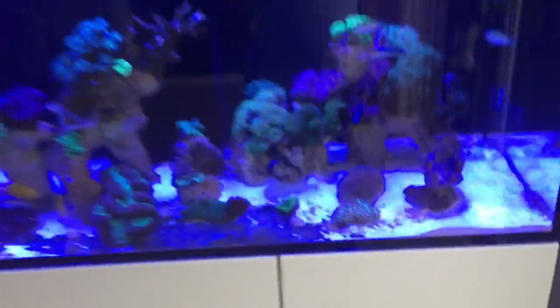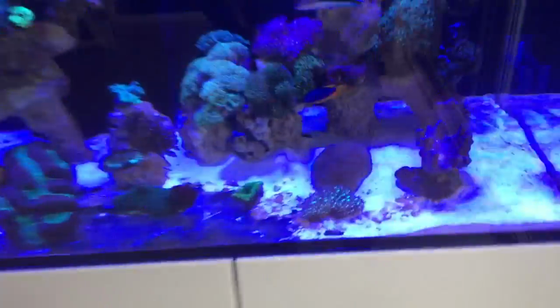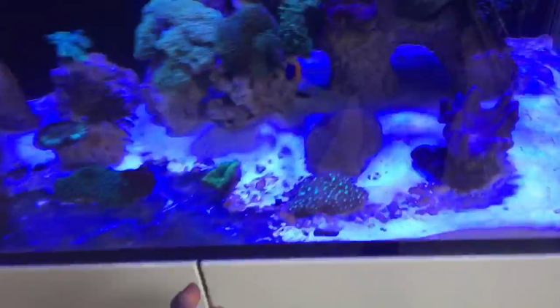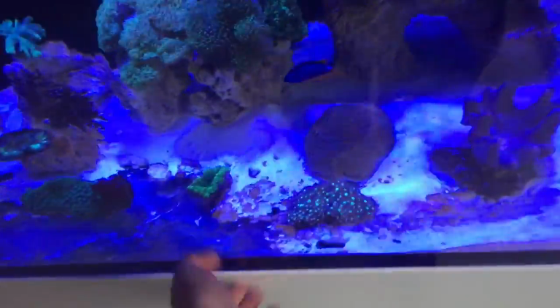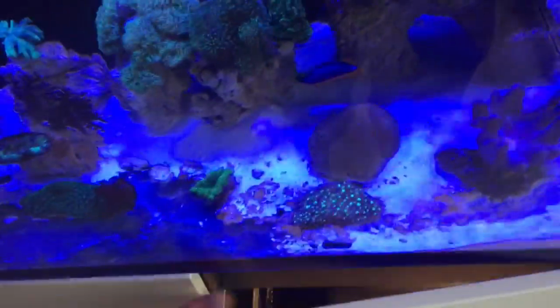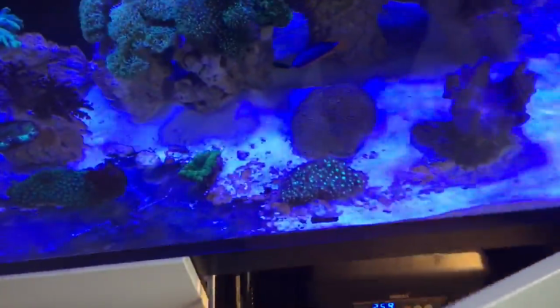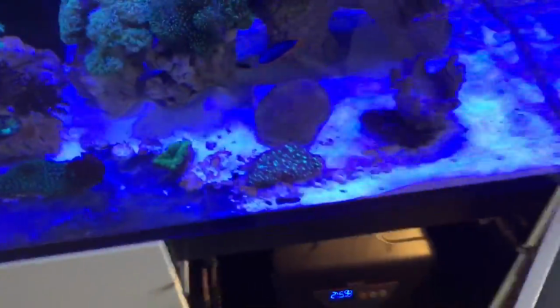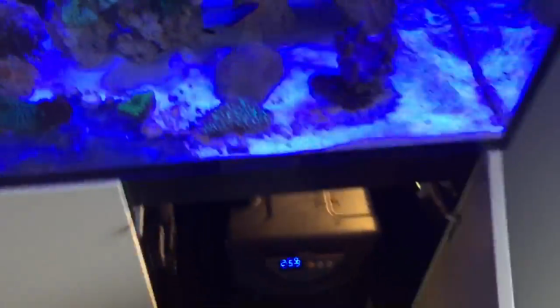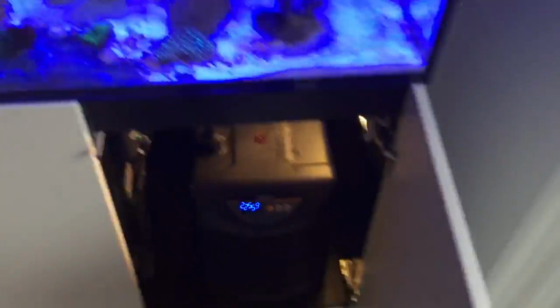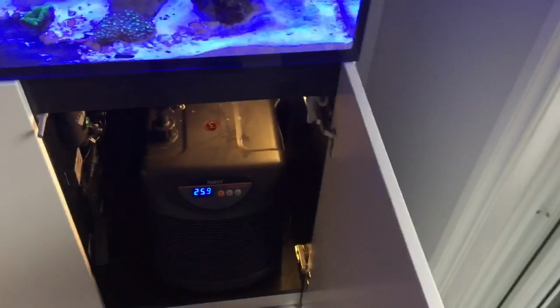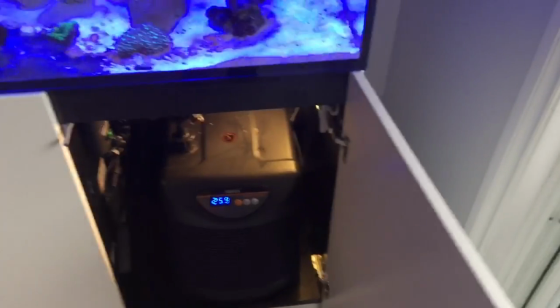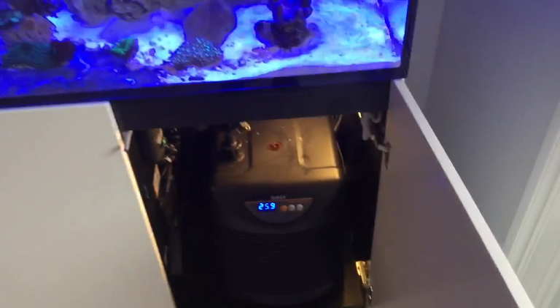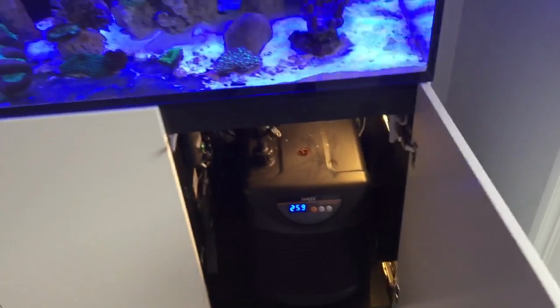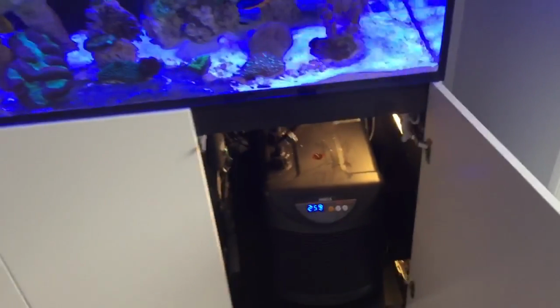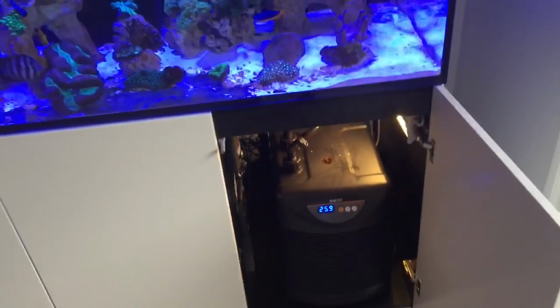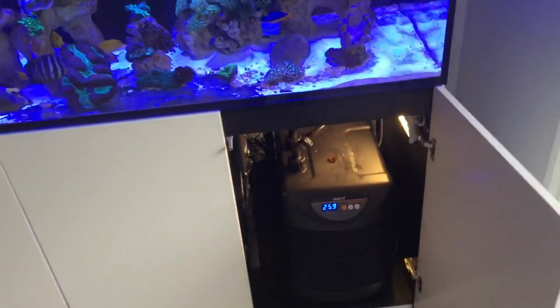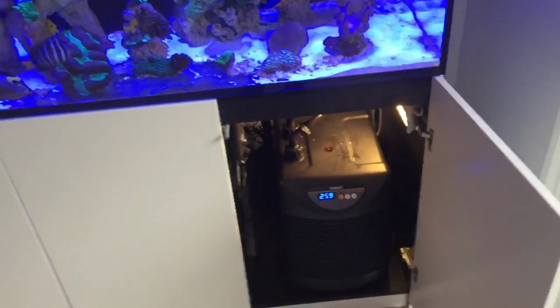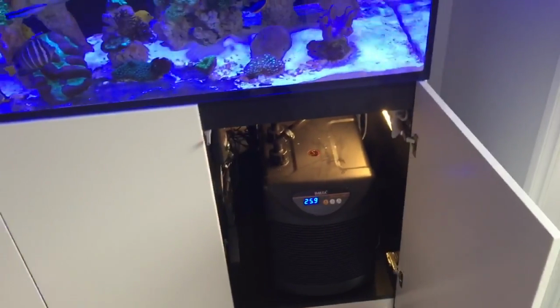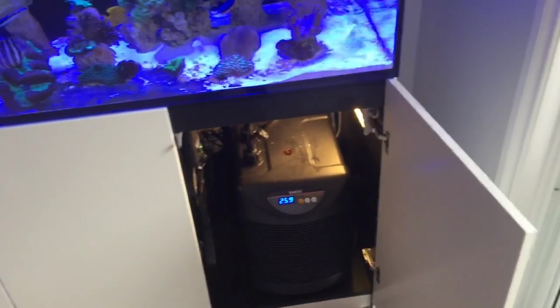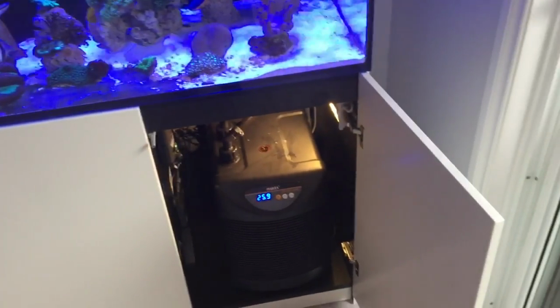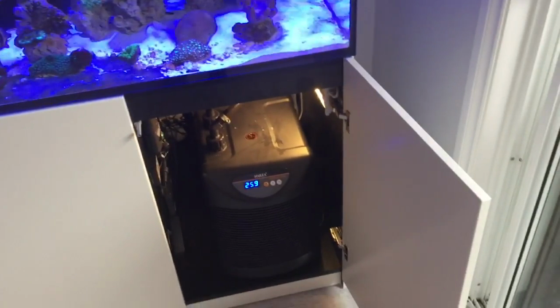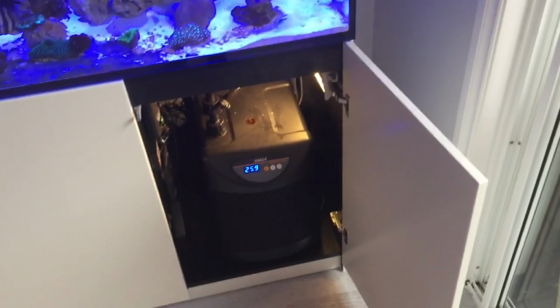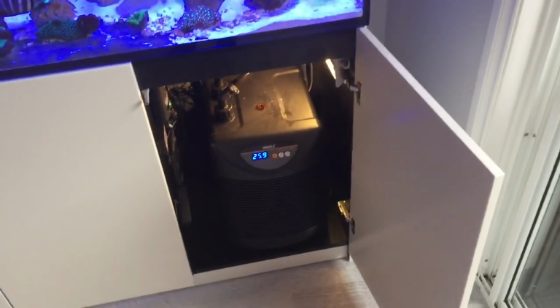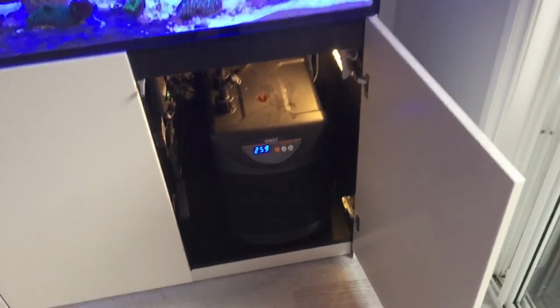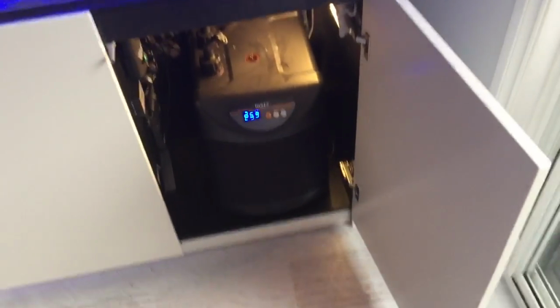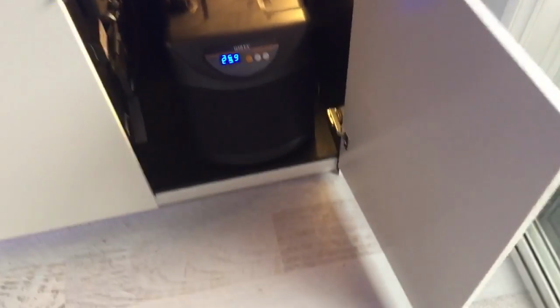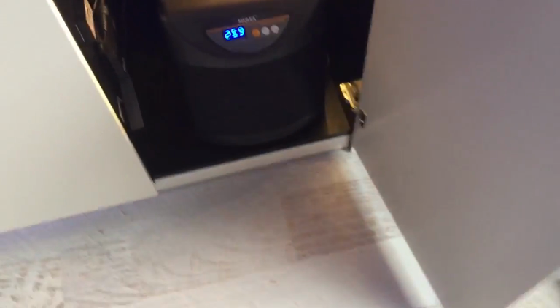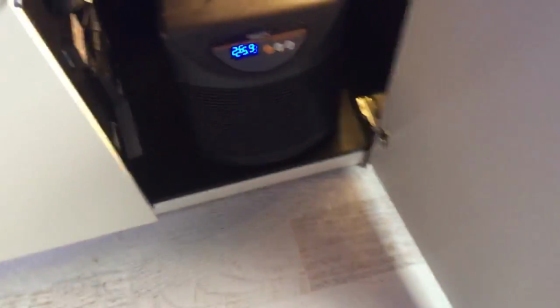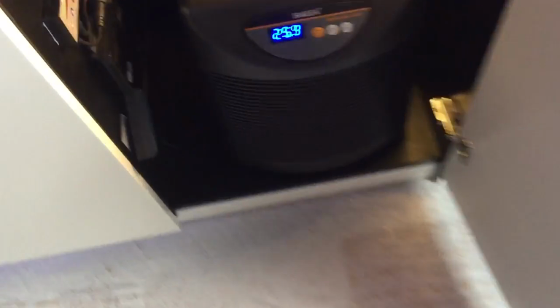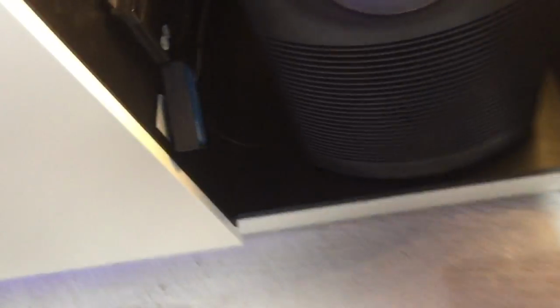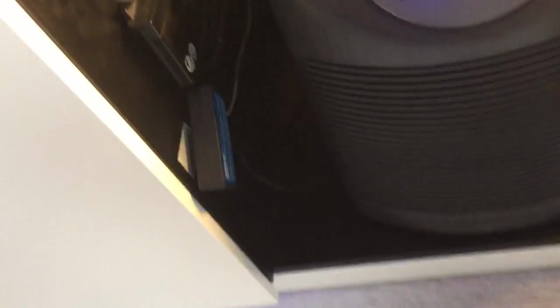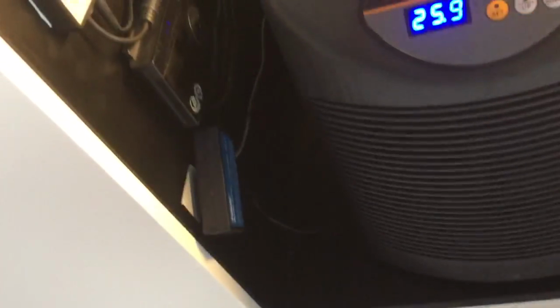In this cupboard we've got a chiller. It's really important we keep the chiller door open when it's hot because the chiller needs to vent hot air.